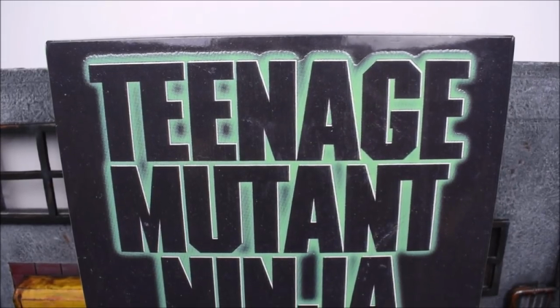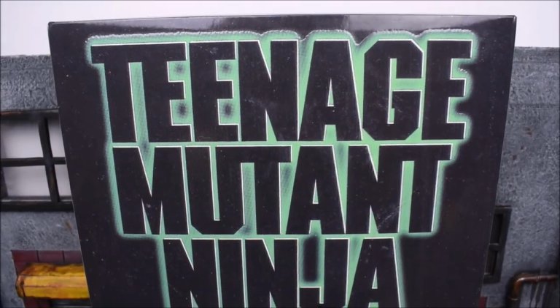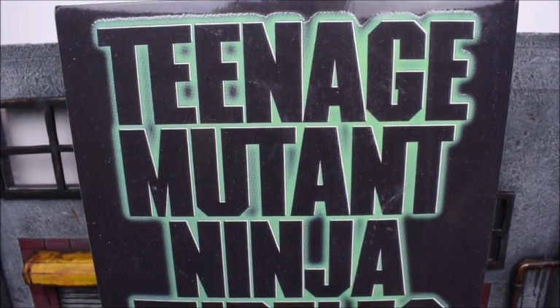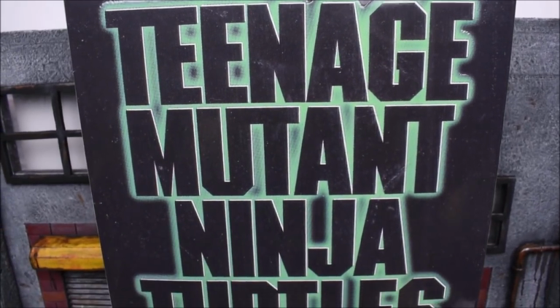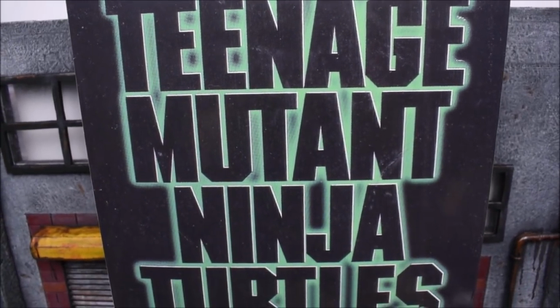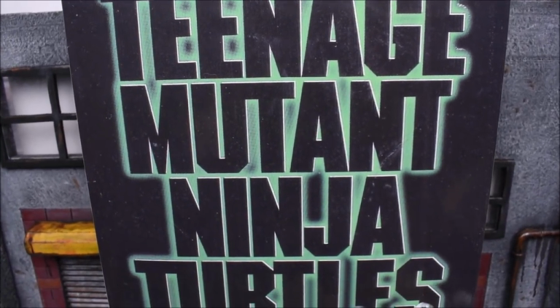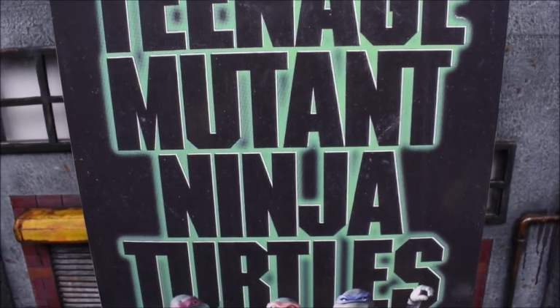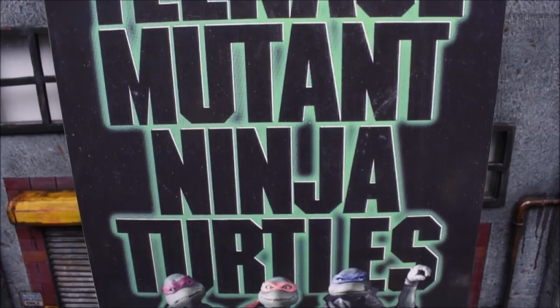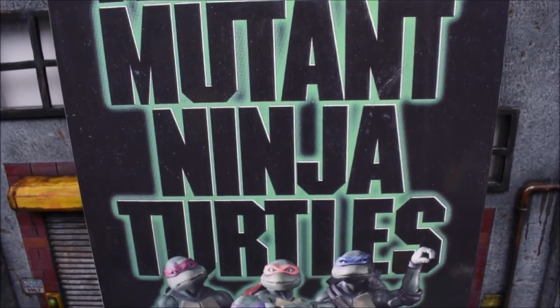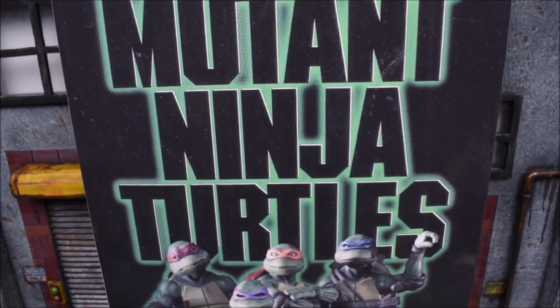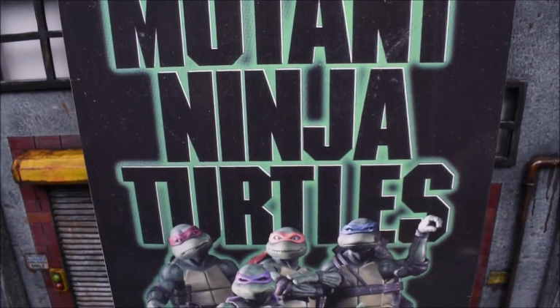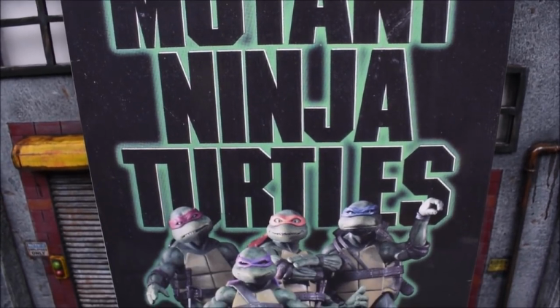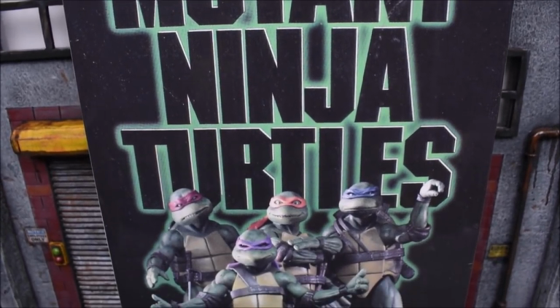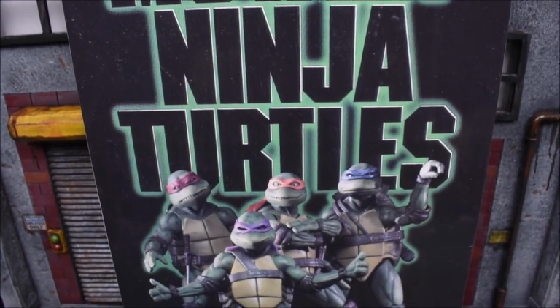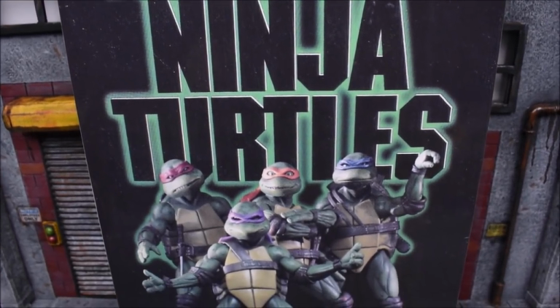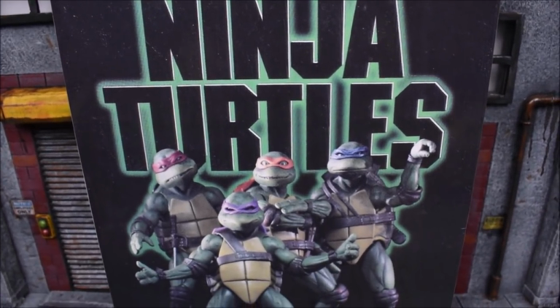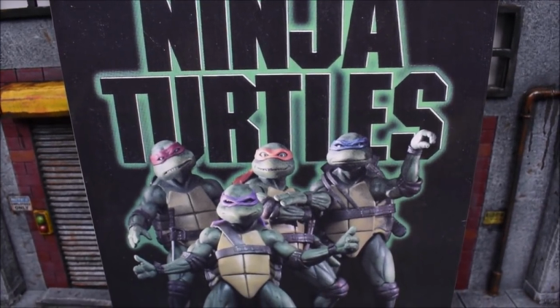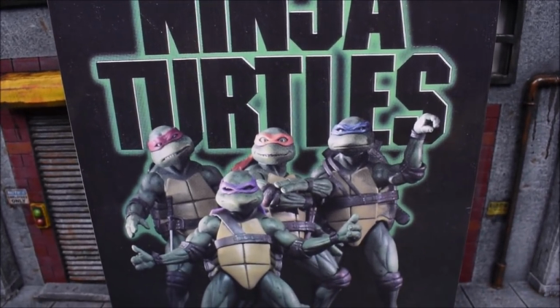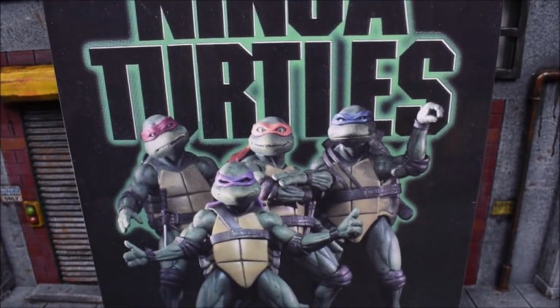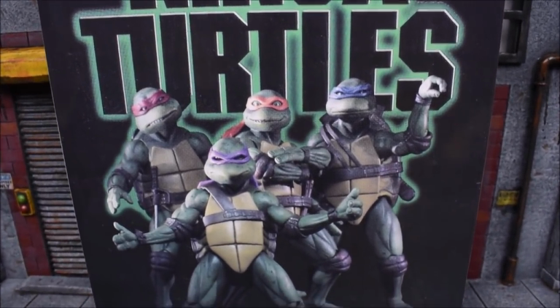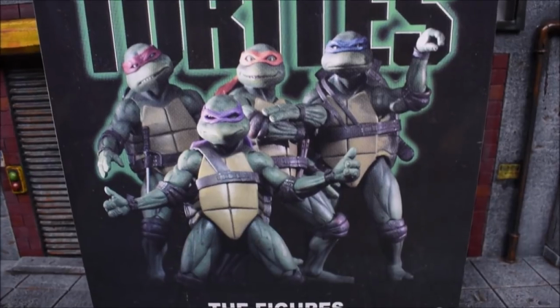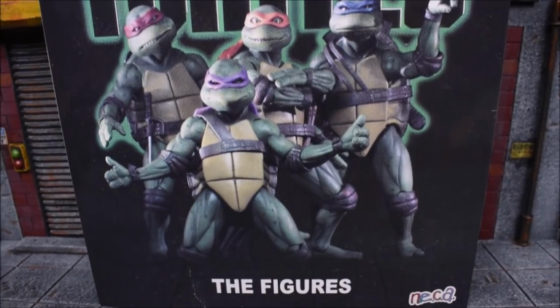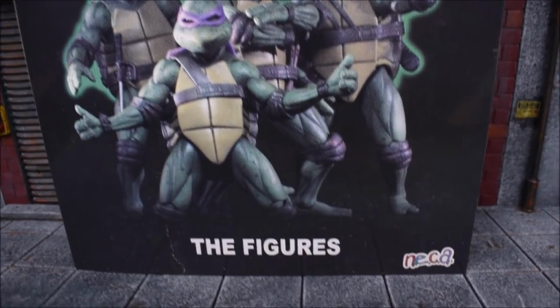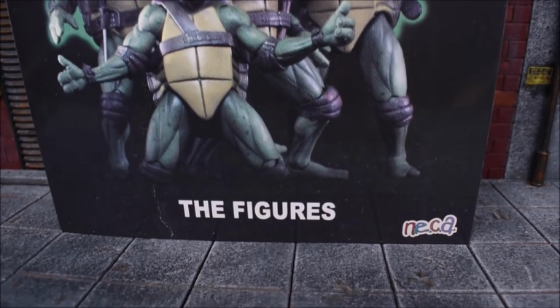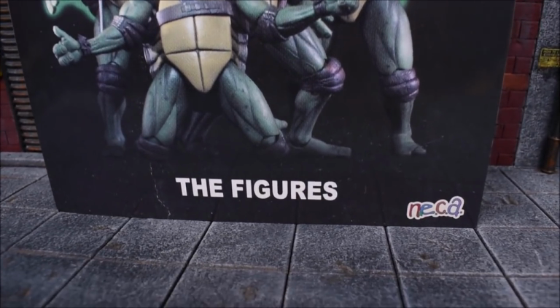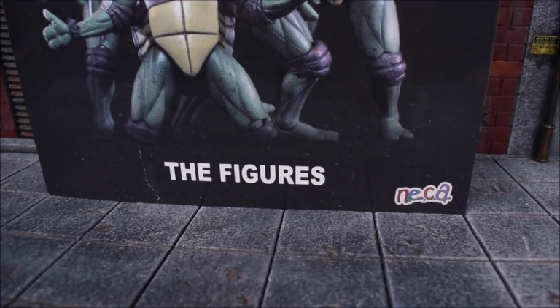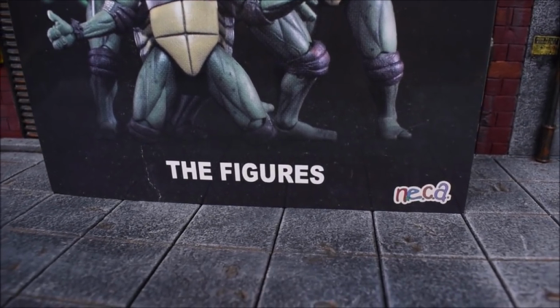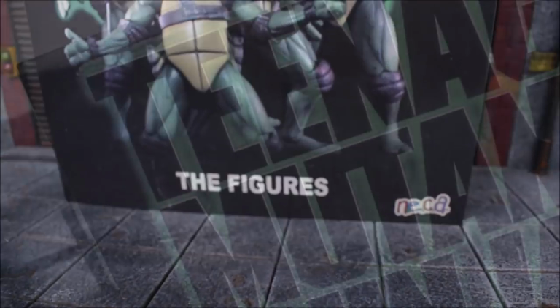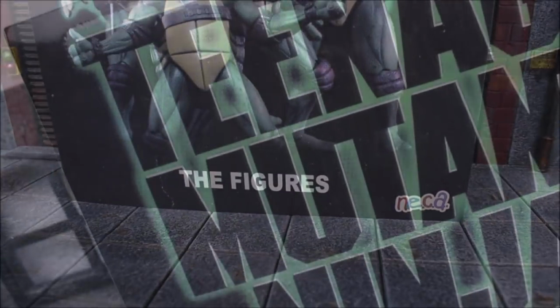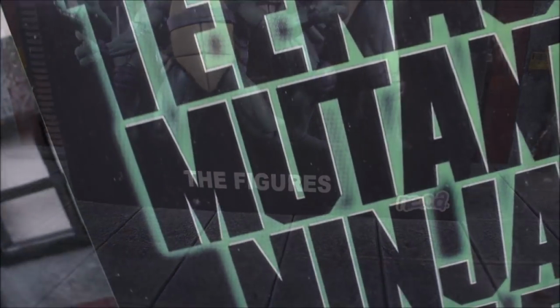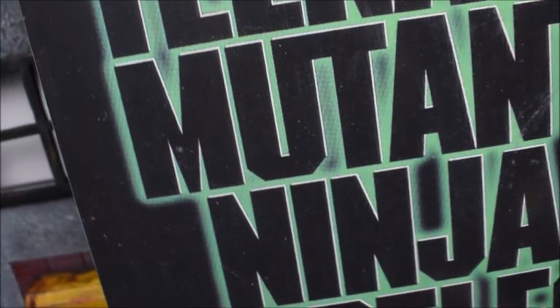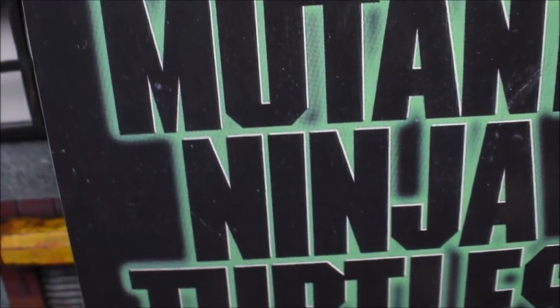Hey, what's up everybody! E-Rivera94 back again here with another action figure review. Today we are gonna look at the NECA TMNT 1990s movie 4-pack set from San Diego Comic-Con.